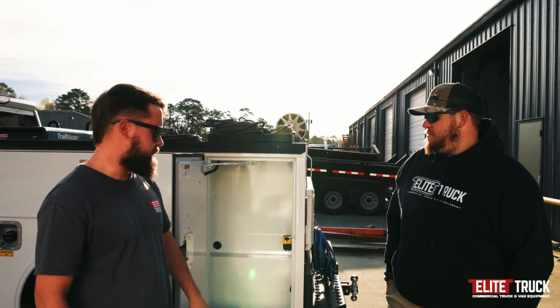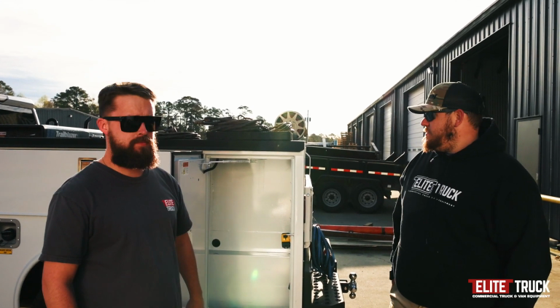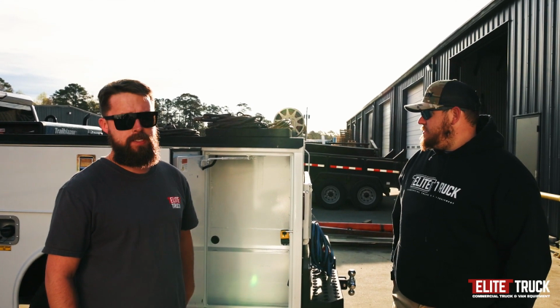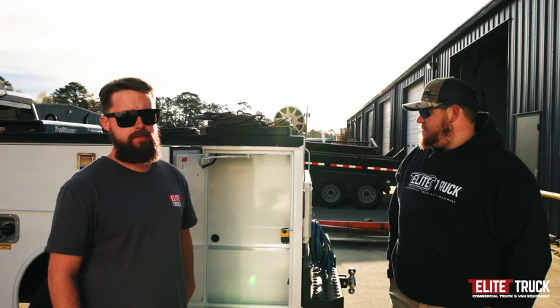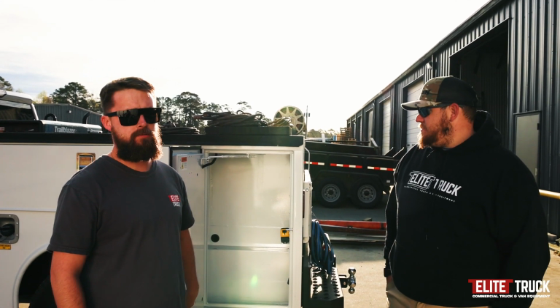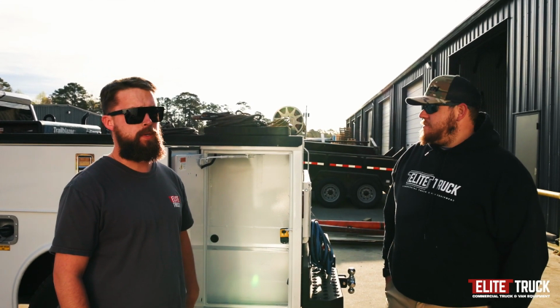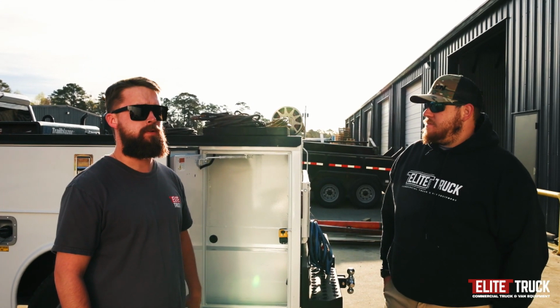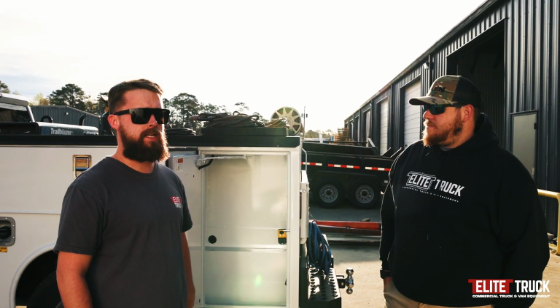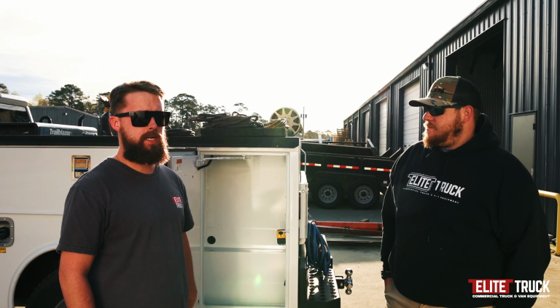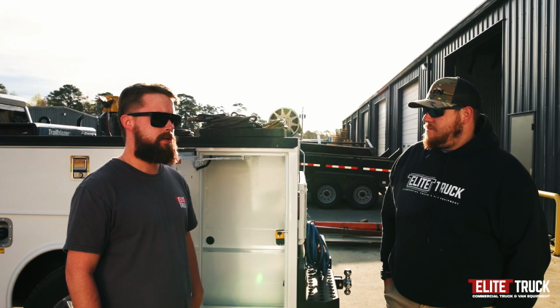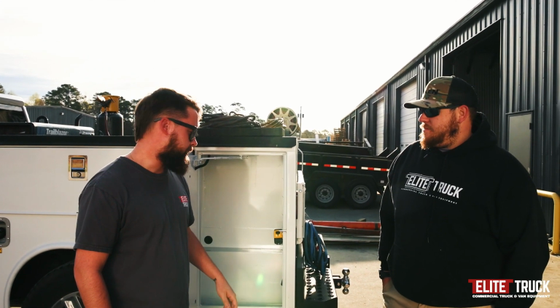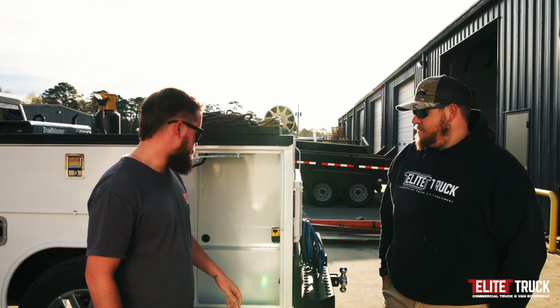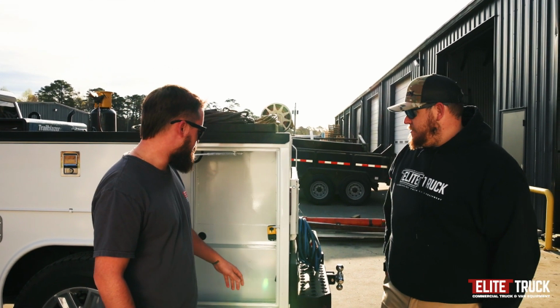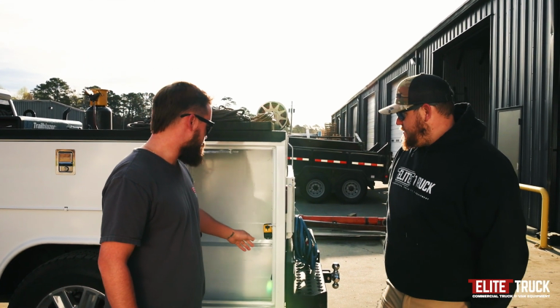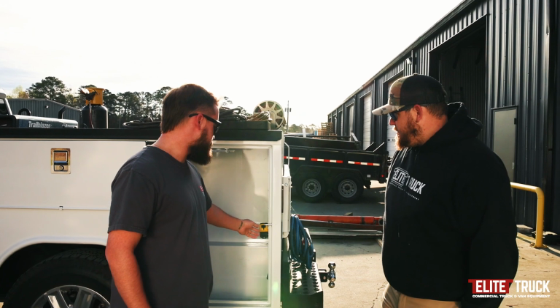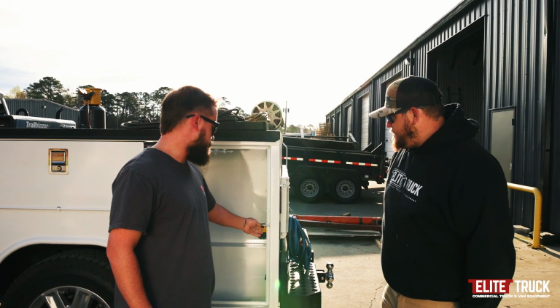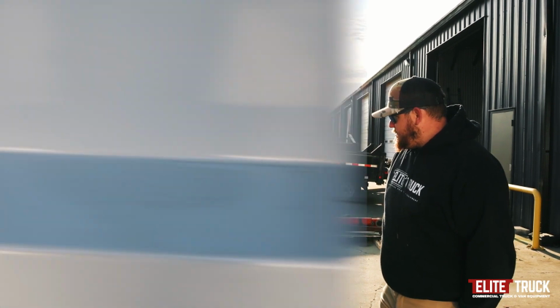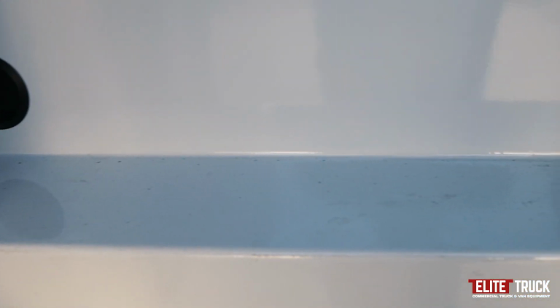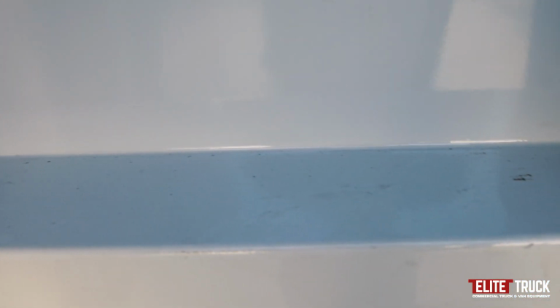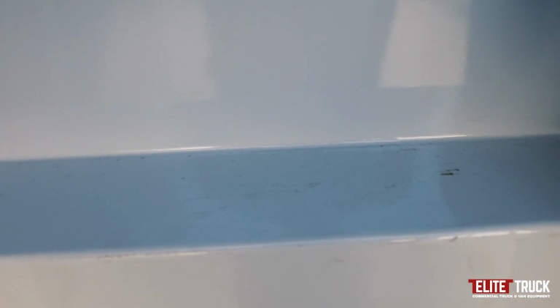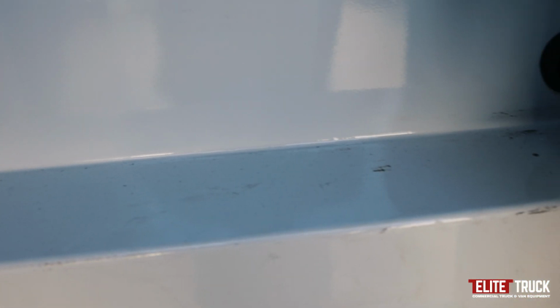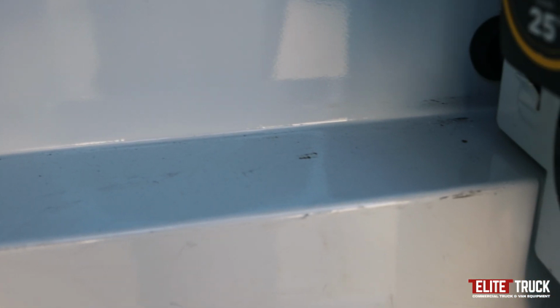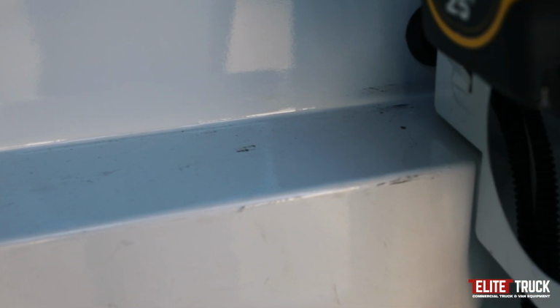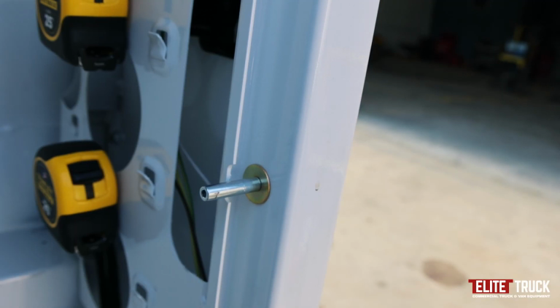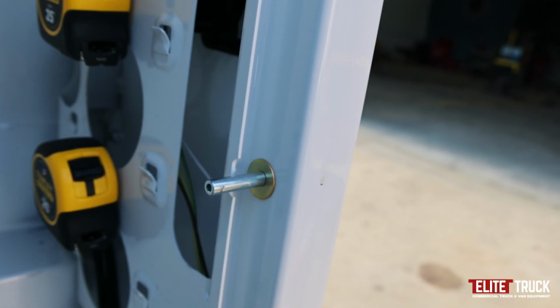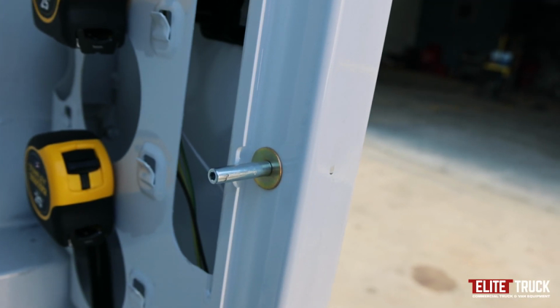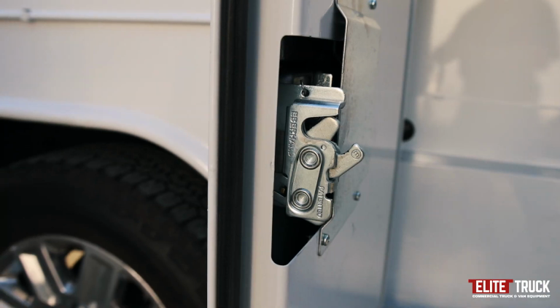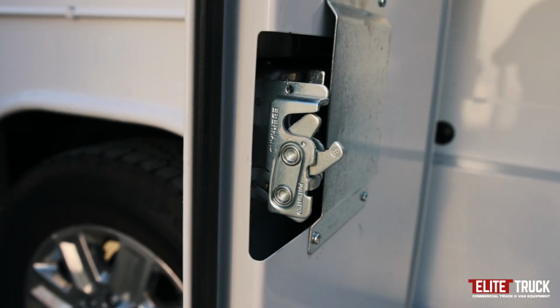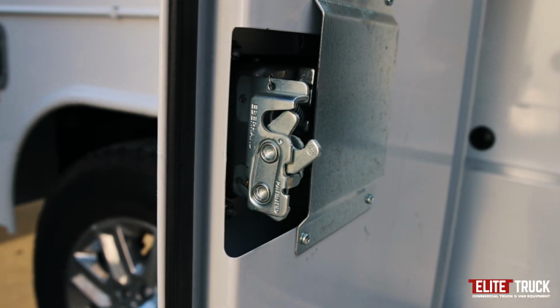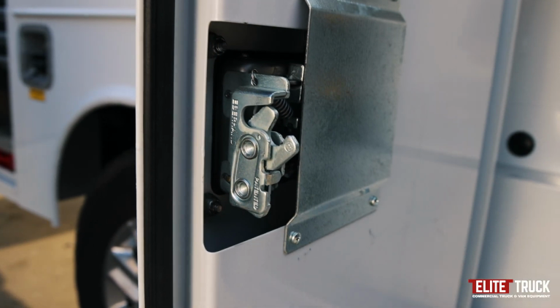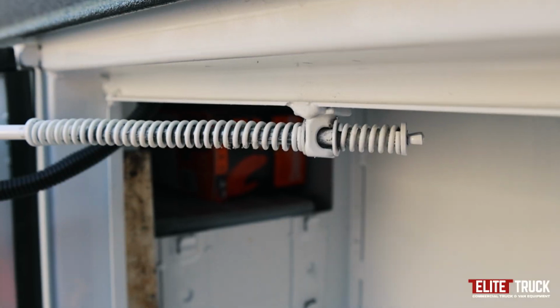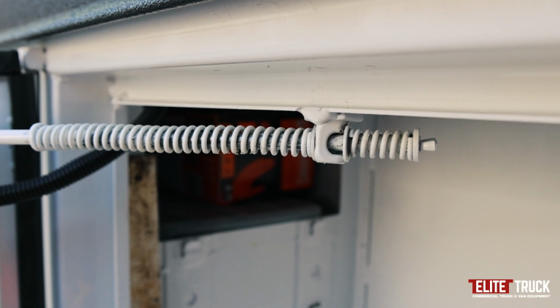This is a pretty standard single rear wheel threading body. Things to look out for specifically on singles is the notching. You also want to look out for your latches and your springs for the door.